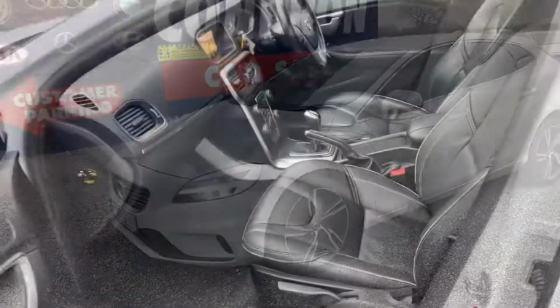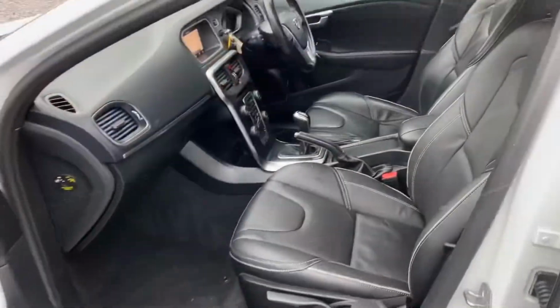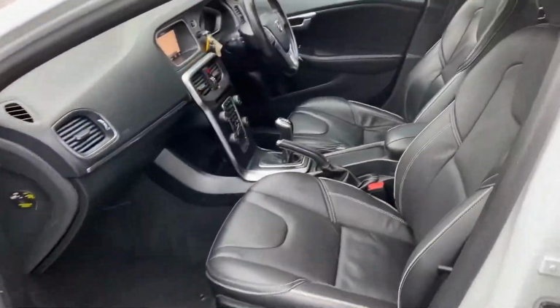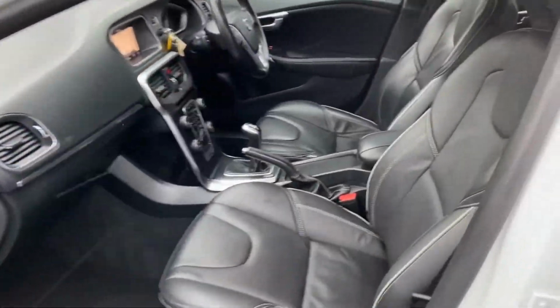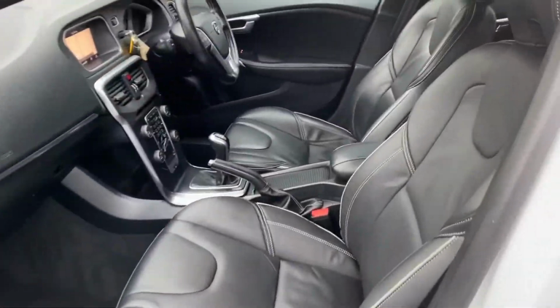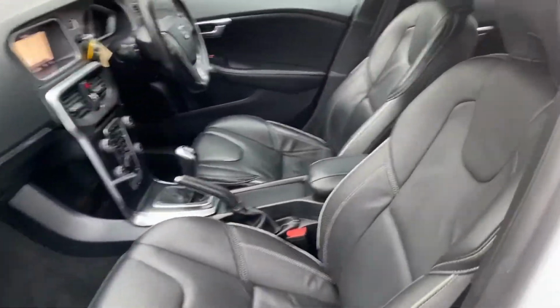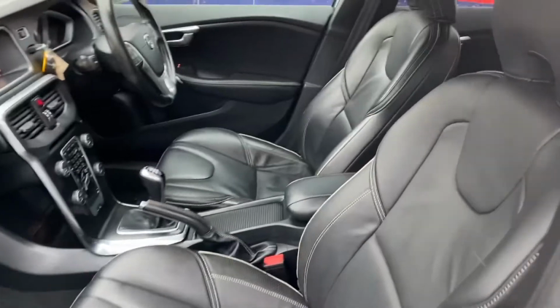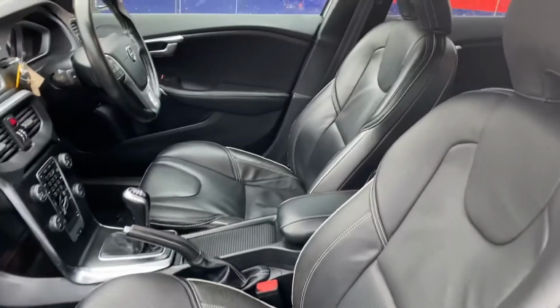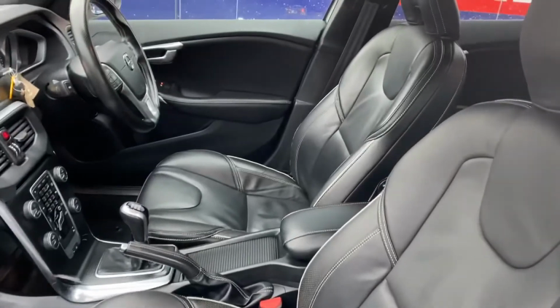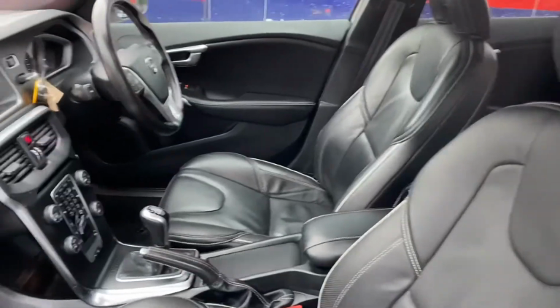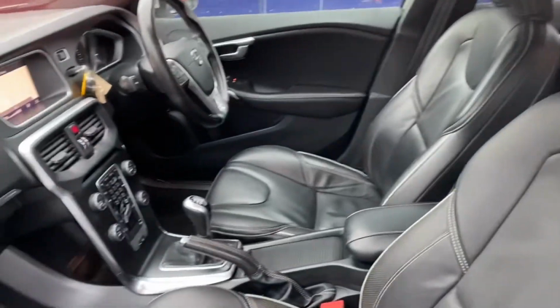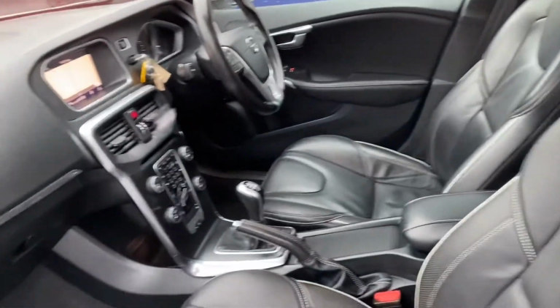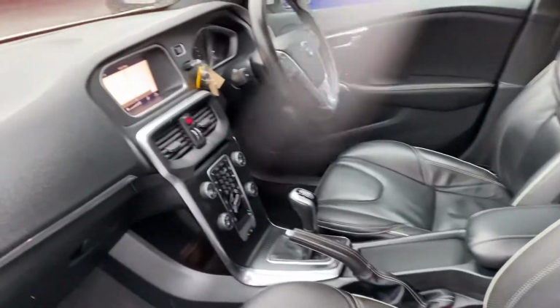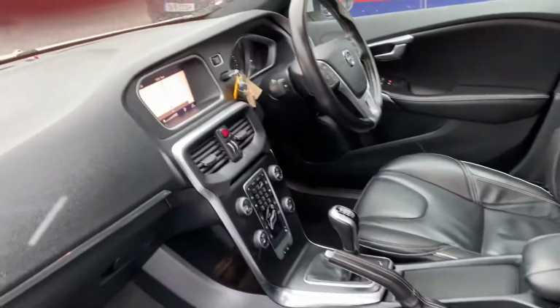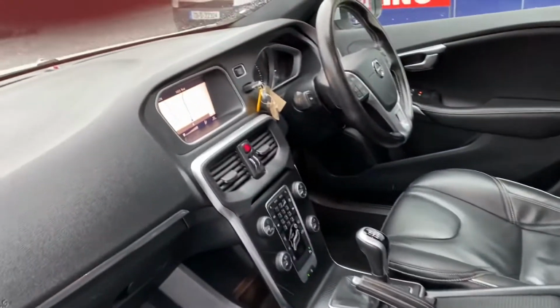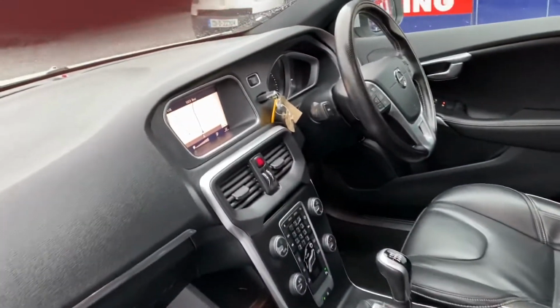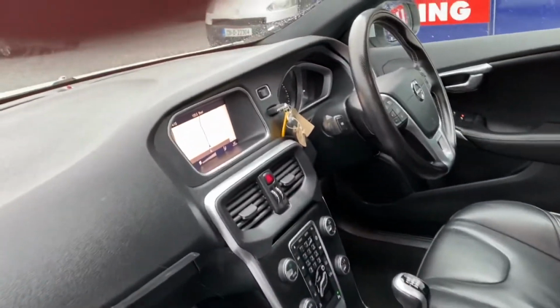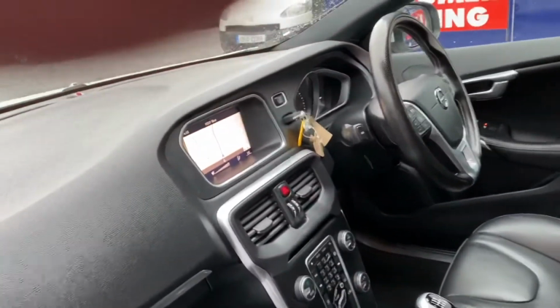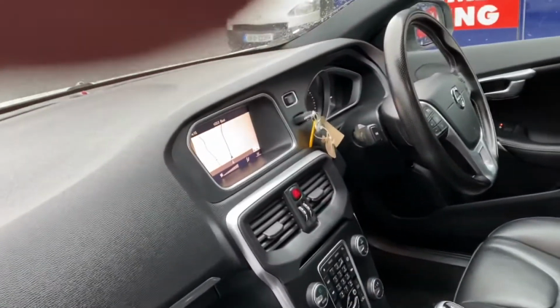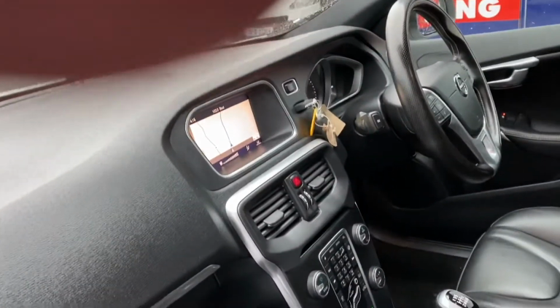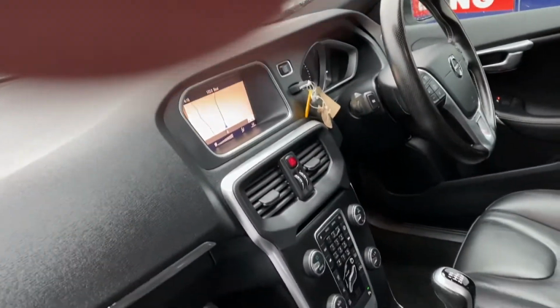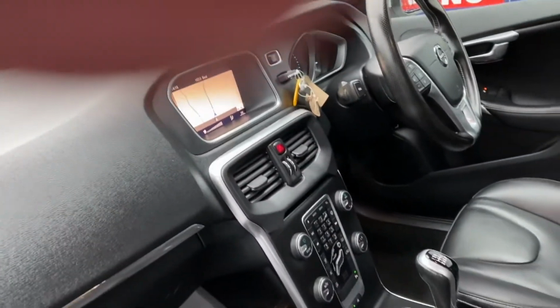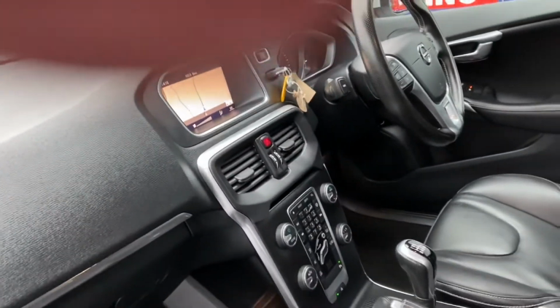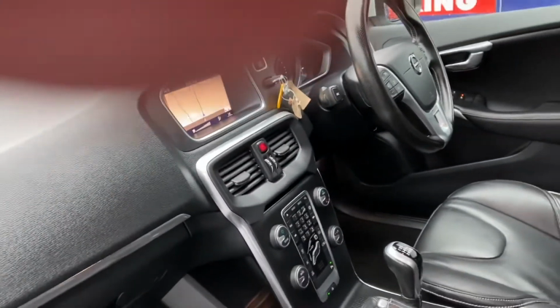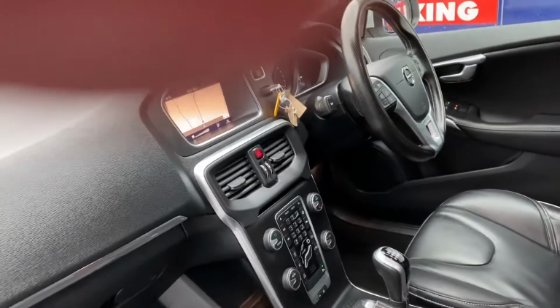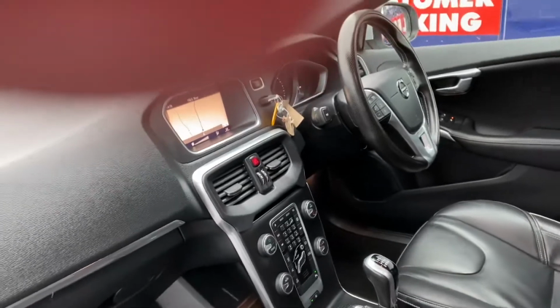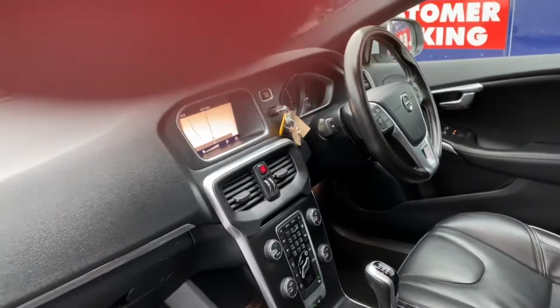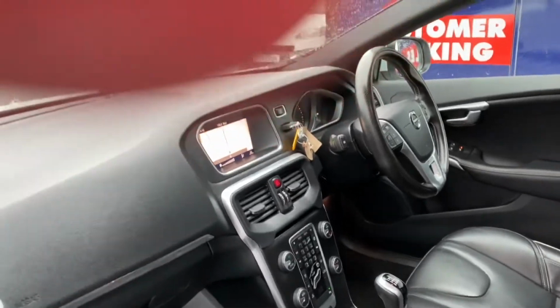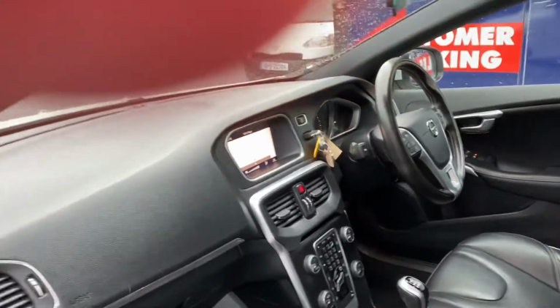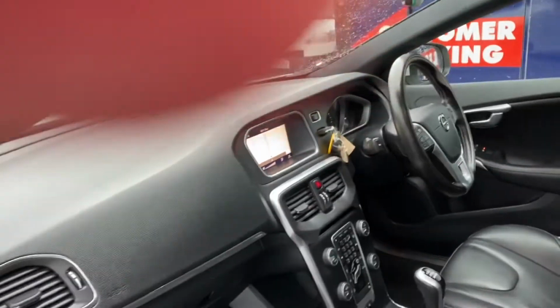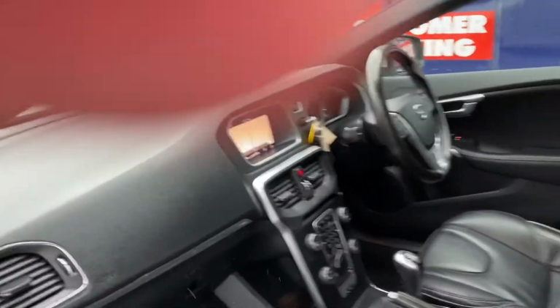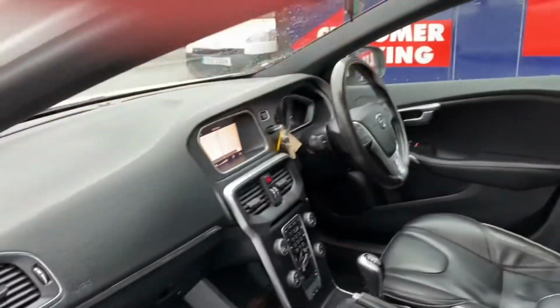A quick look at the interior — it has full leather, two keys are present, sat nav, Bluetooth and cruise control on the steering wheel, and electric windows by four.